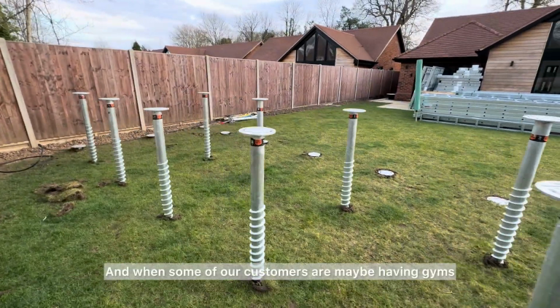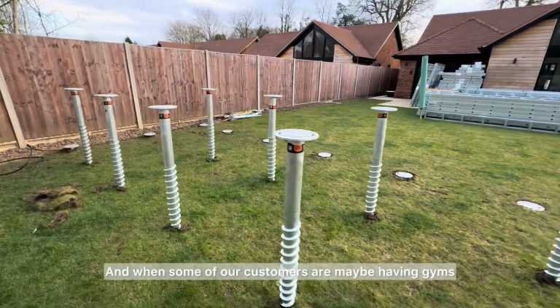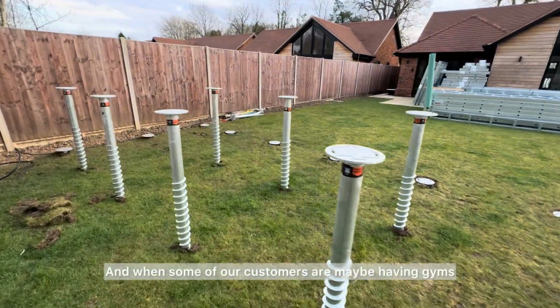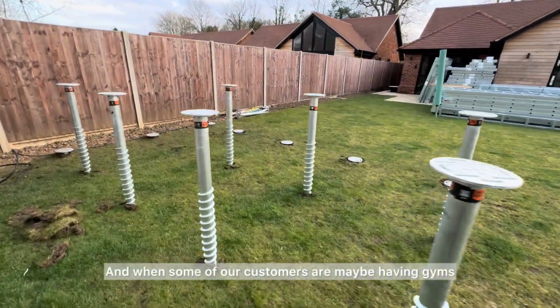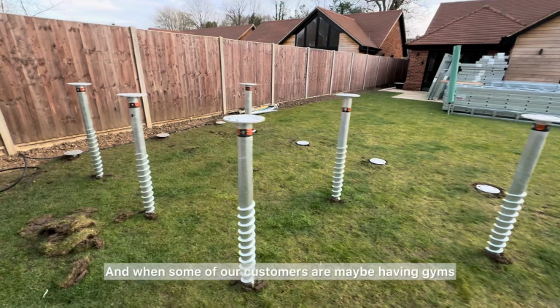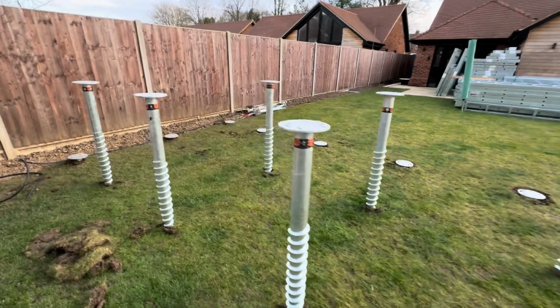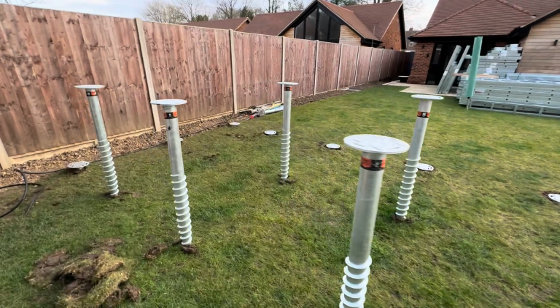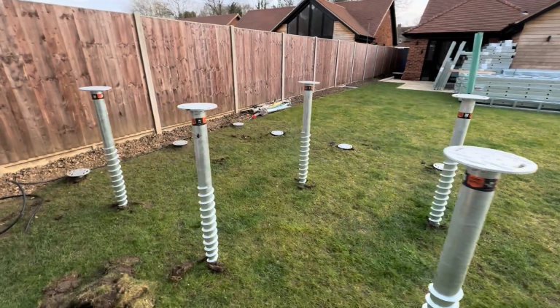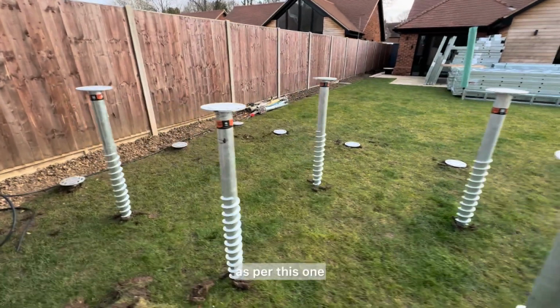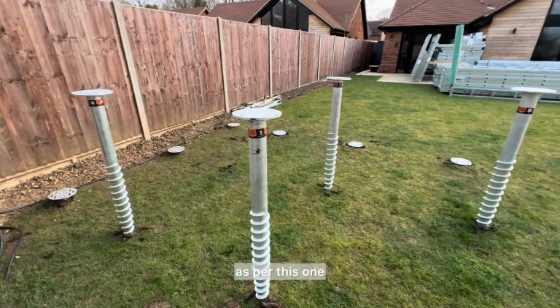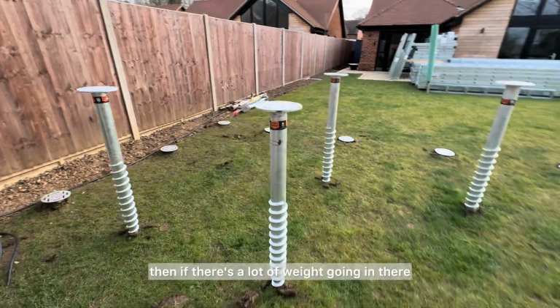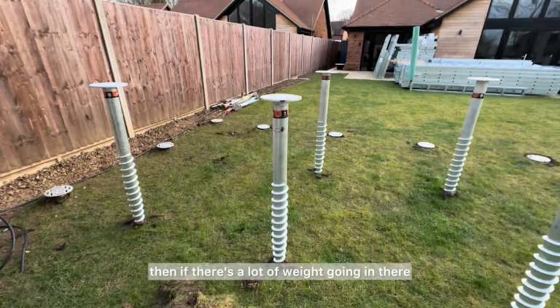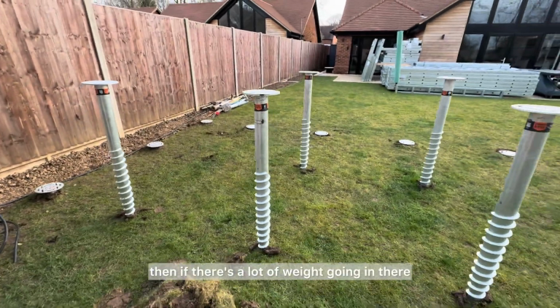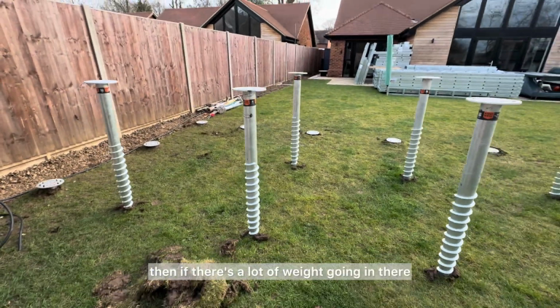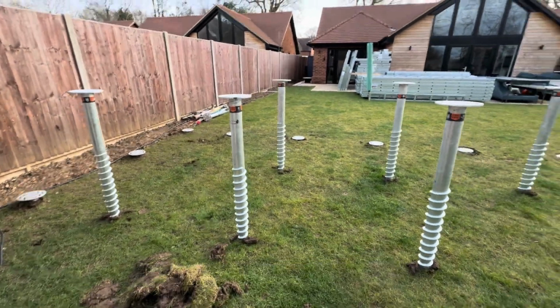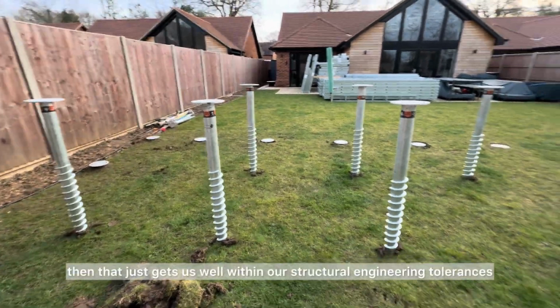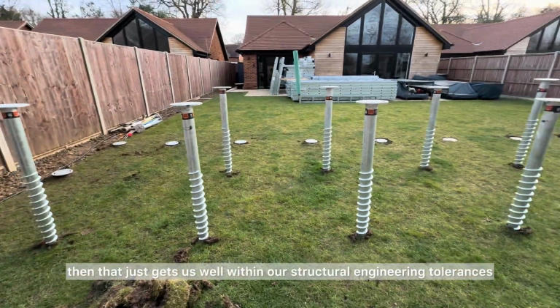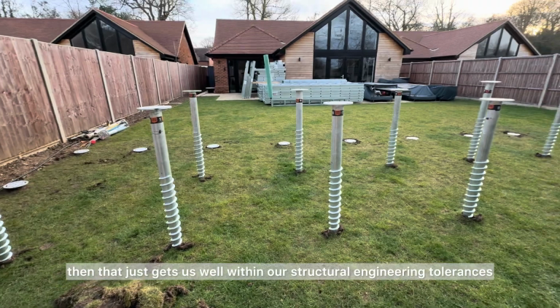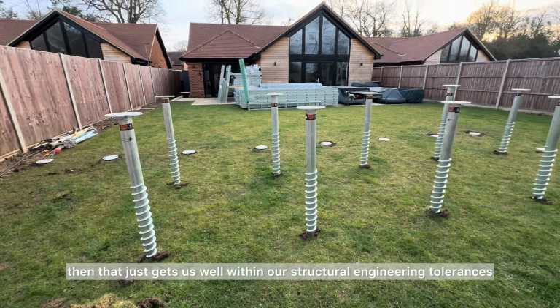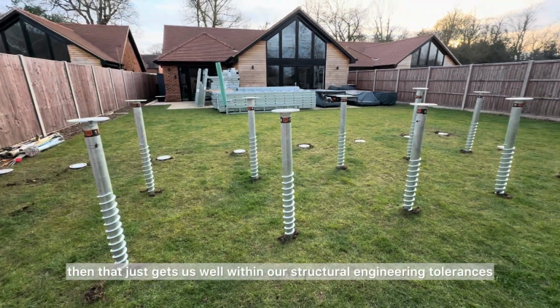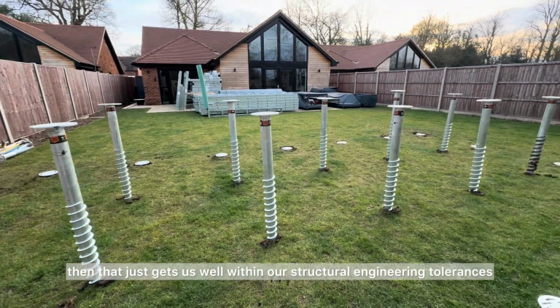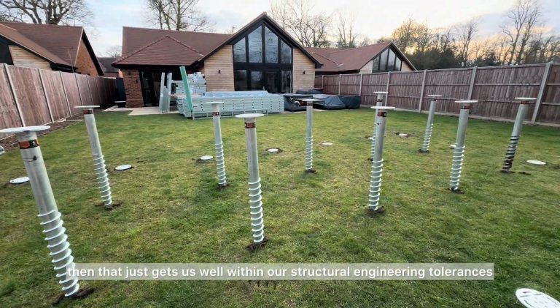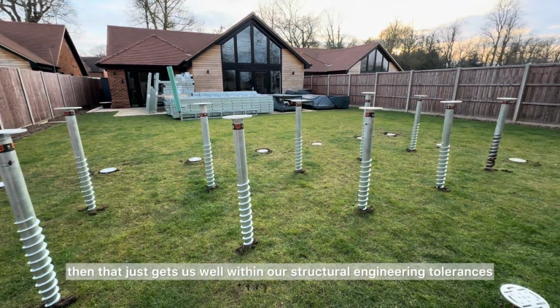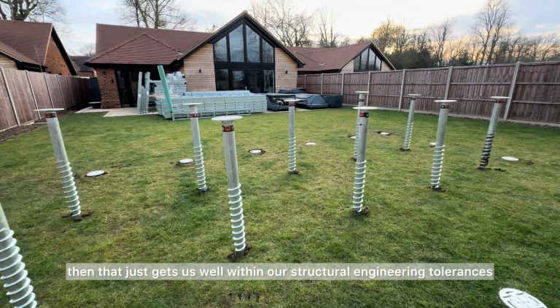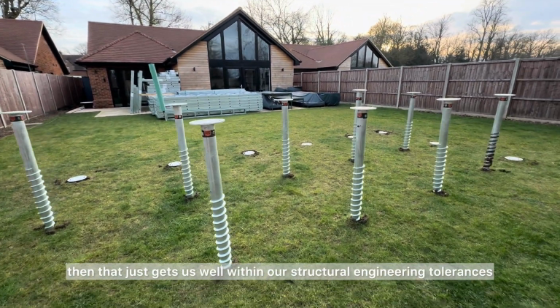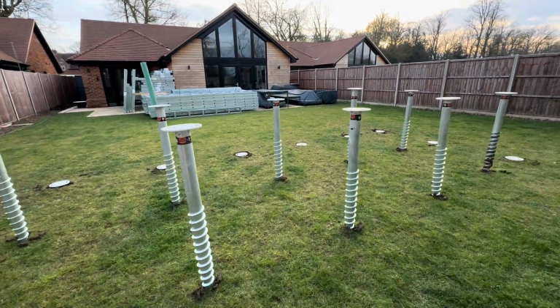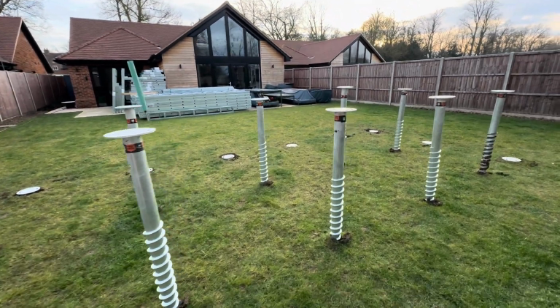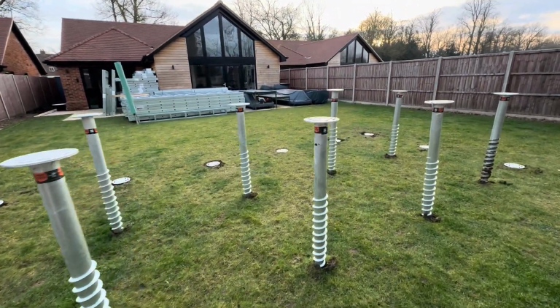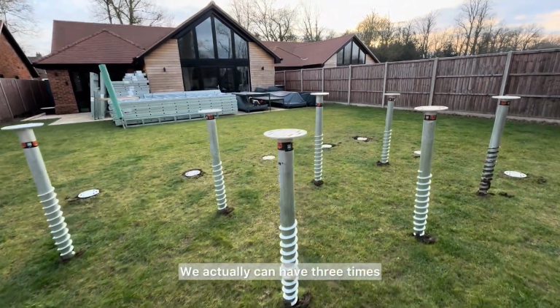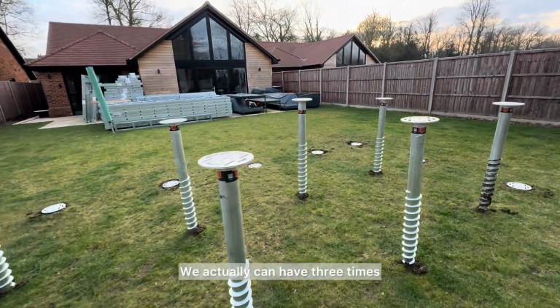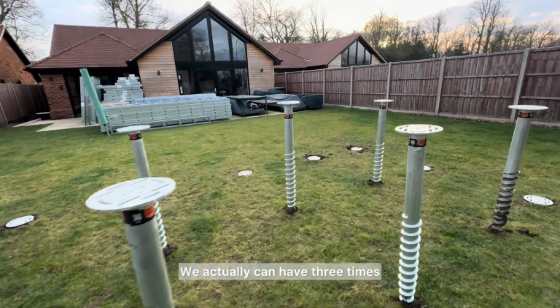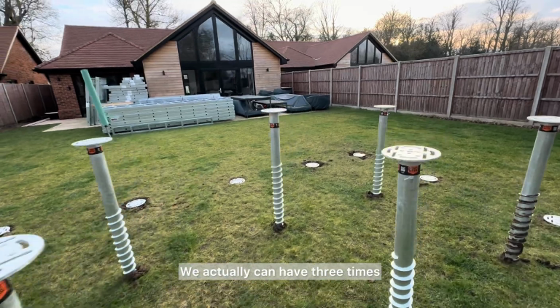When some of our customers are having gyms, like this one, and there's a lot of weight going in there, that gets us well within our structural engineering tolerances. We can actually have three times the weight on these screw piles than our building.